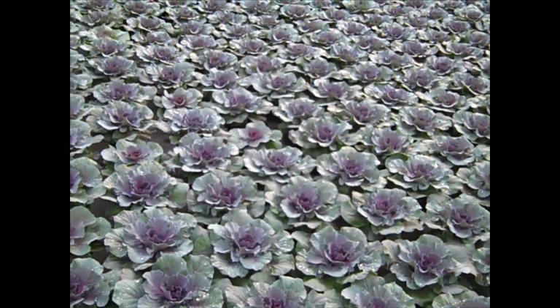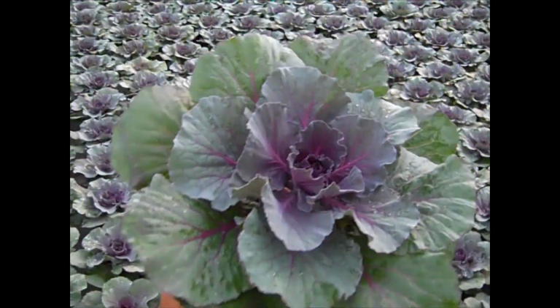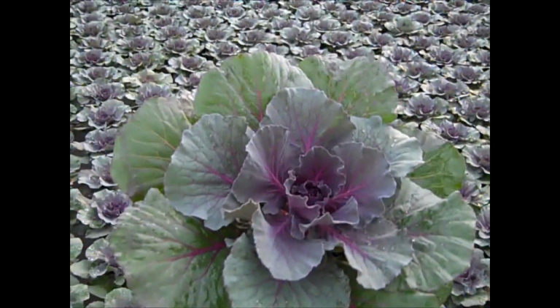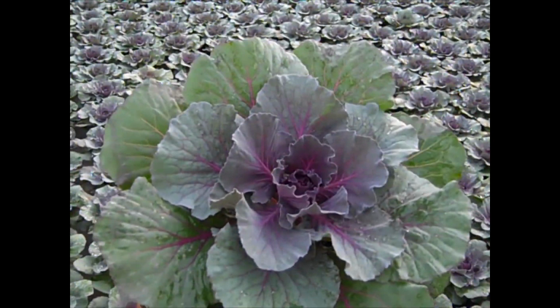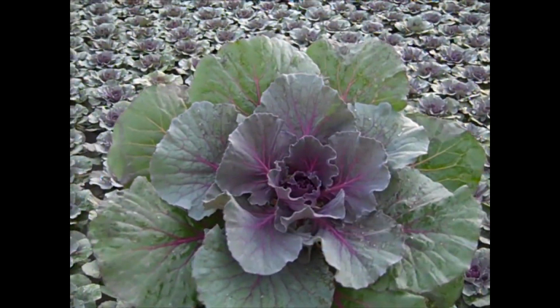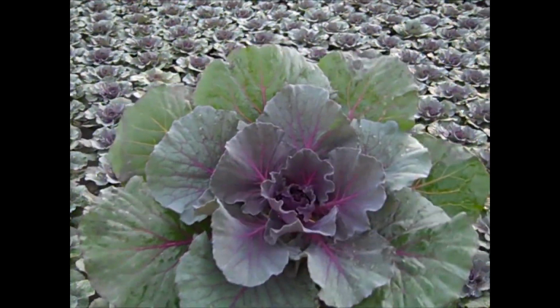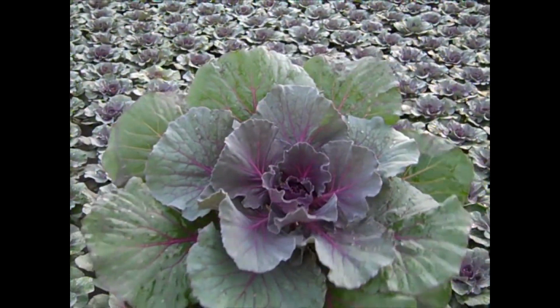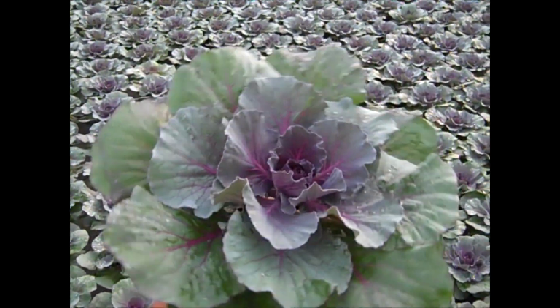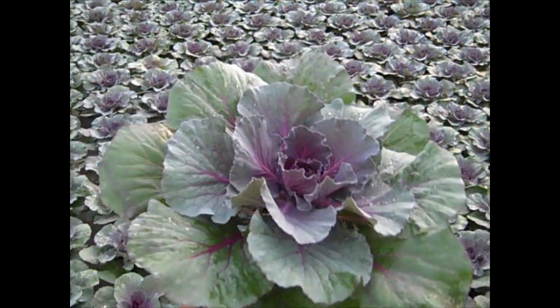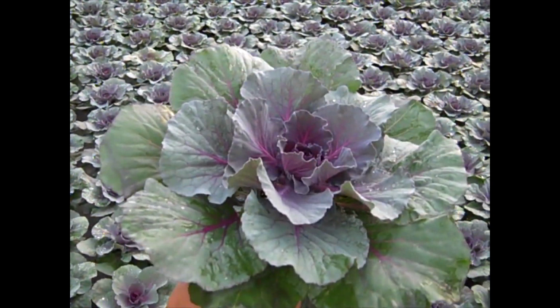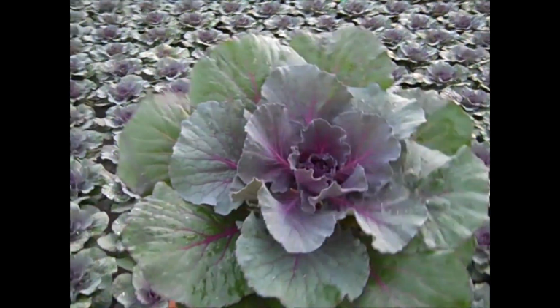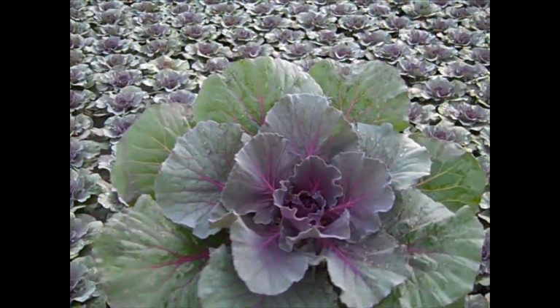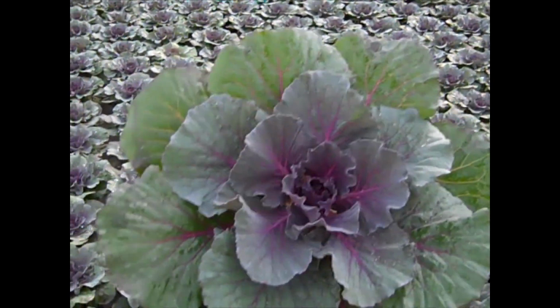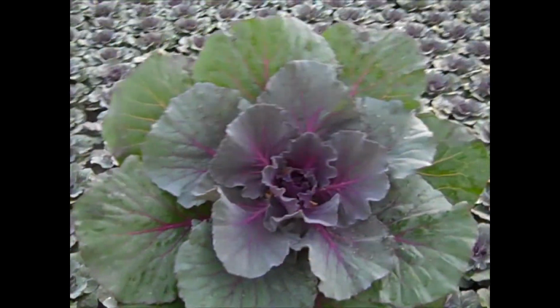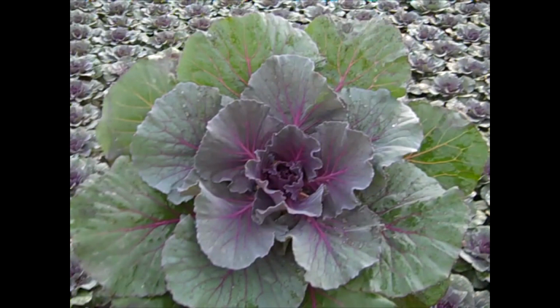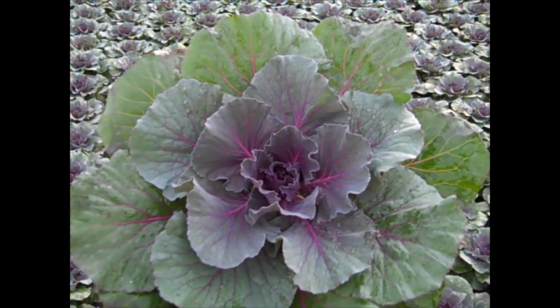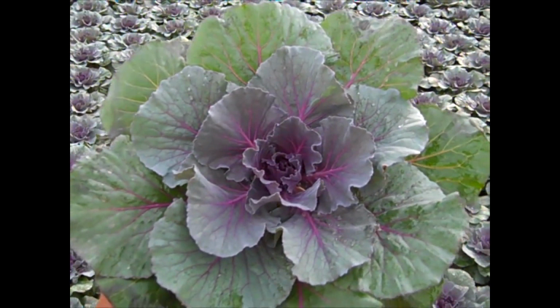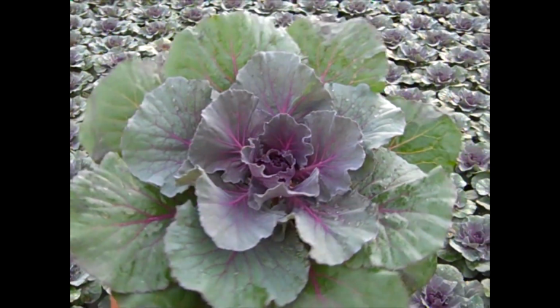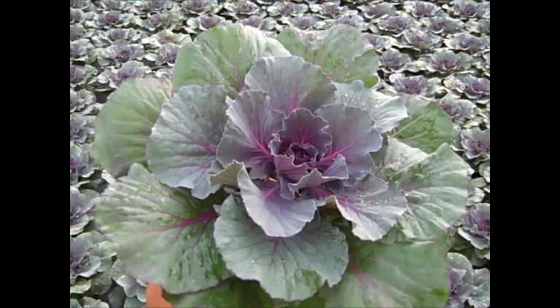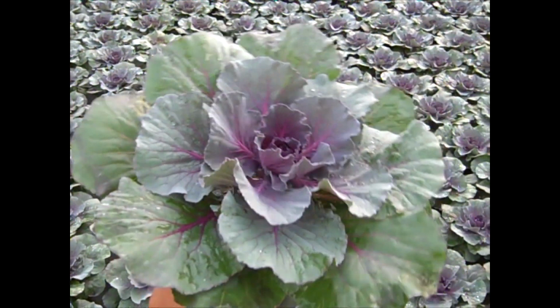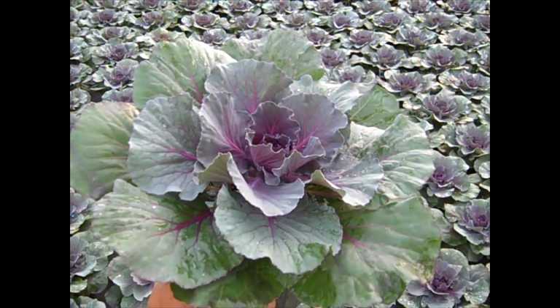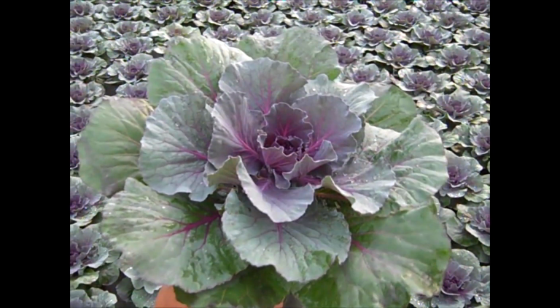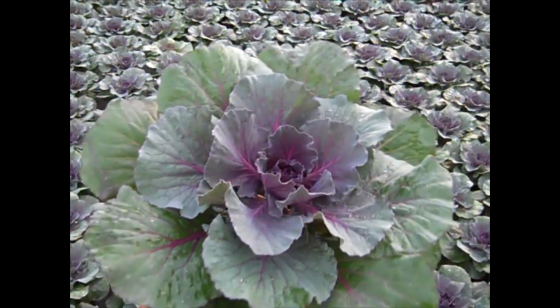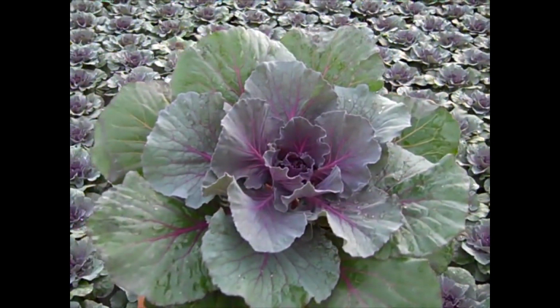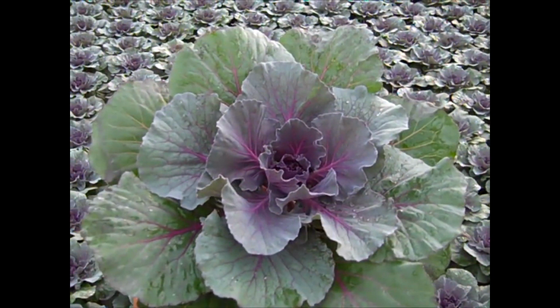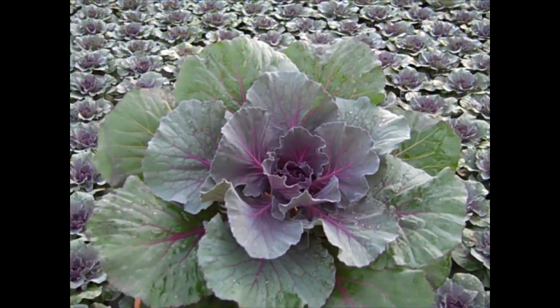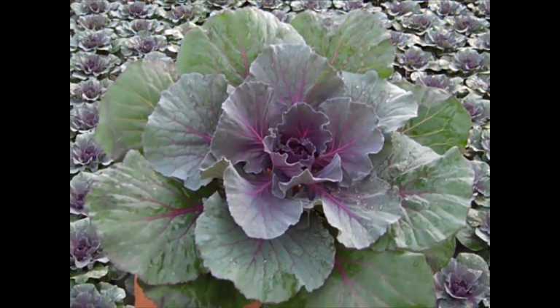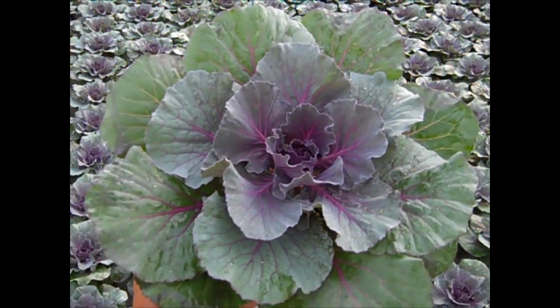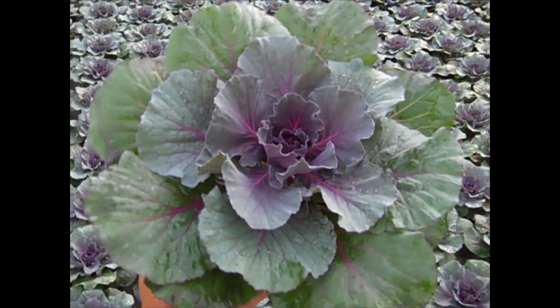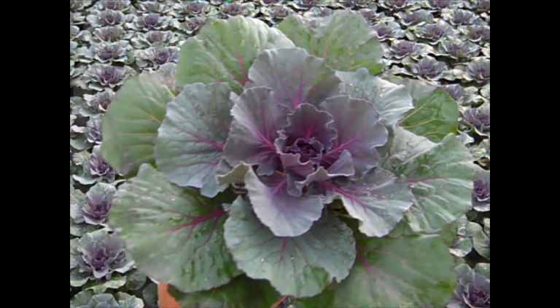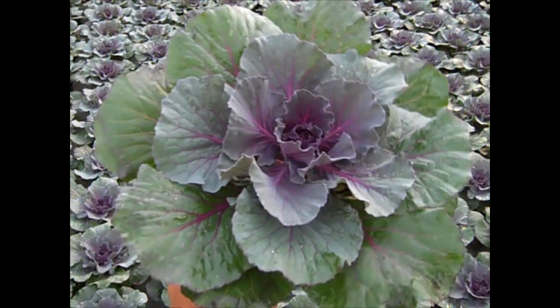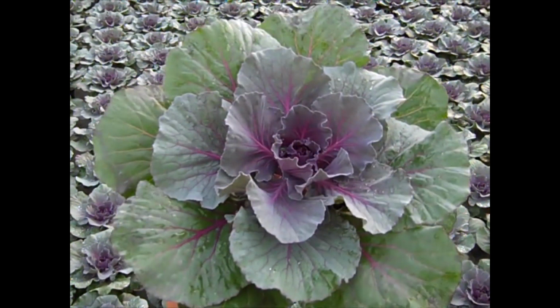This one is a cabbage — this is Pigeon Purple. You can see that nice color starting to pop out there. Big, heavy, full plants. This will make an awesome display.